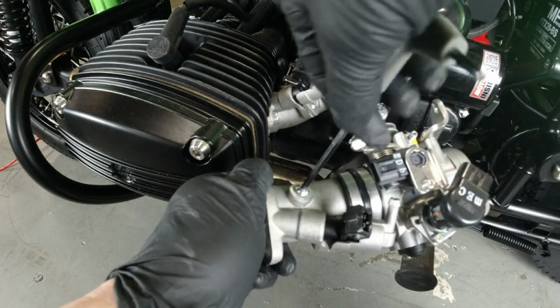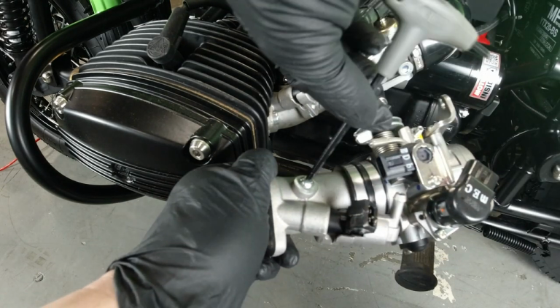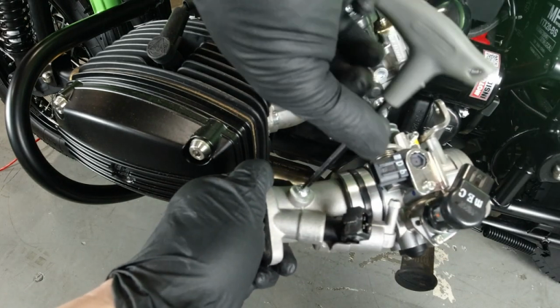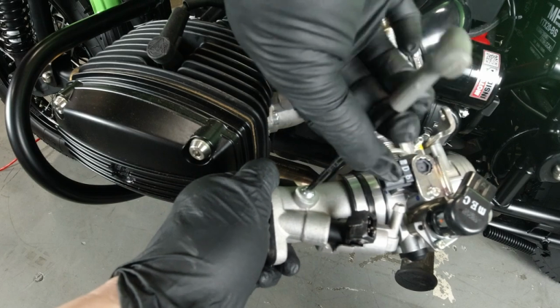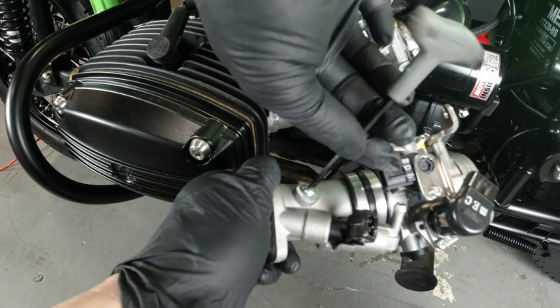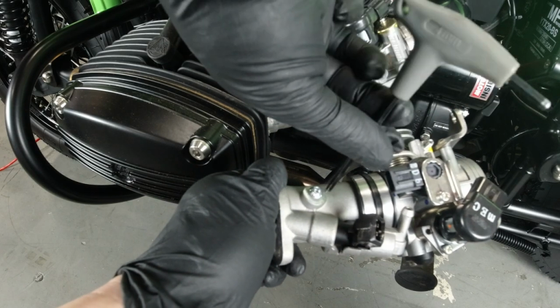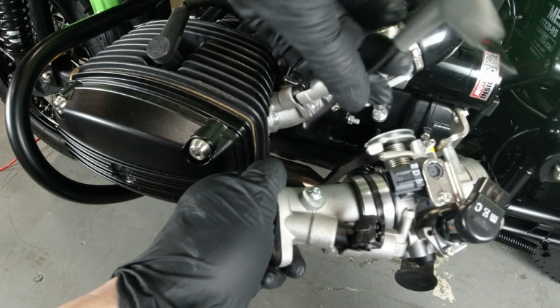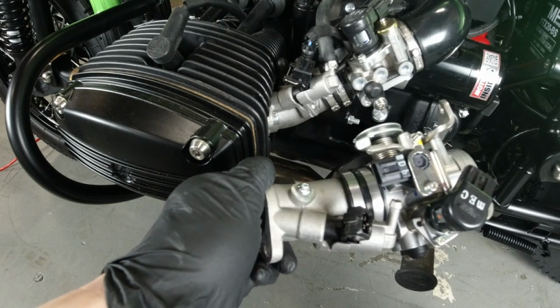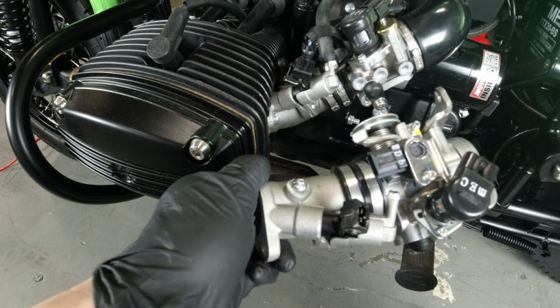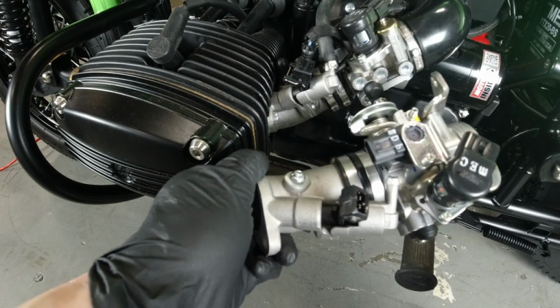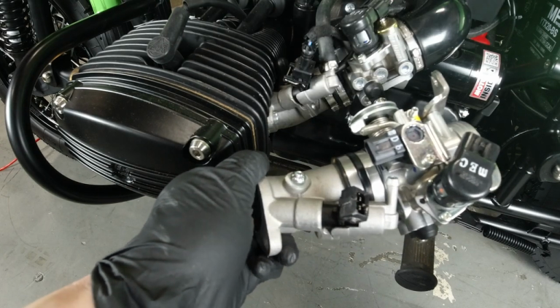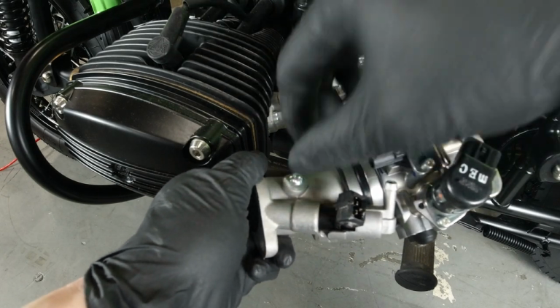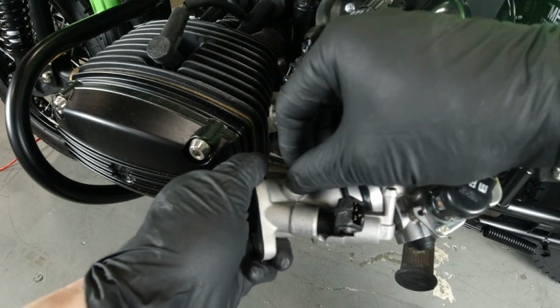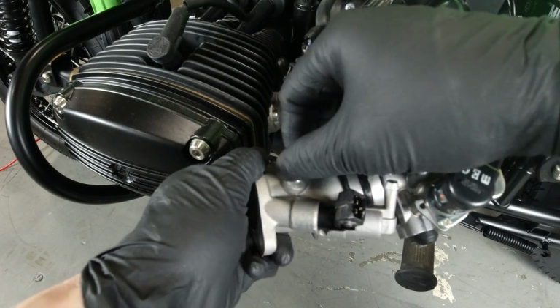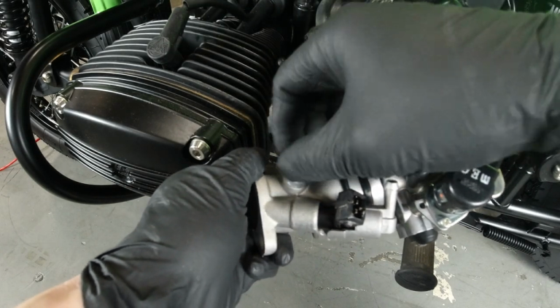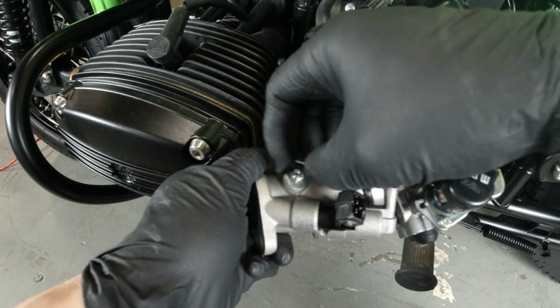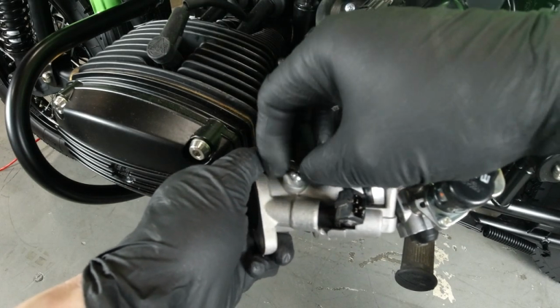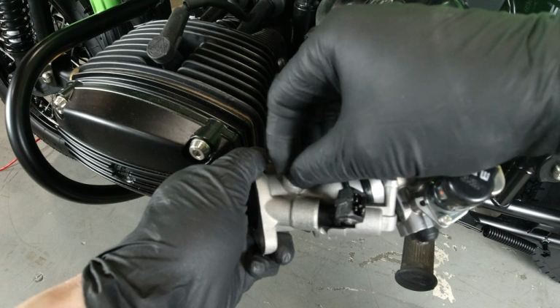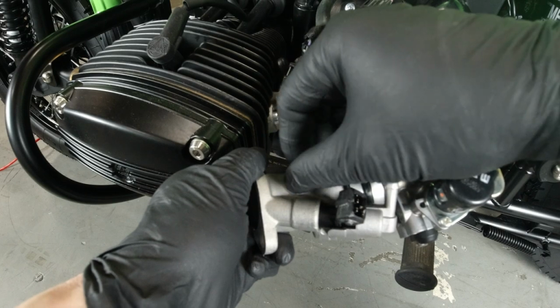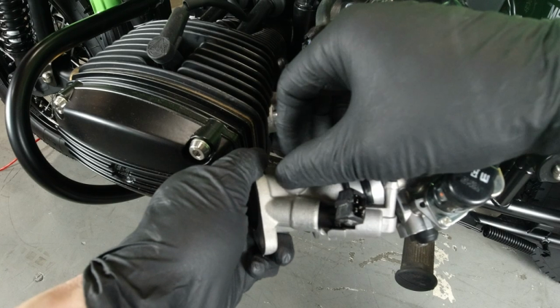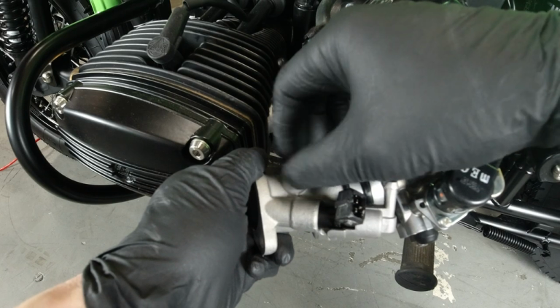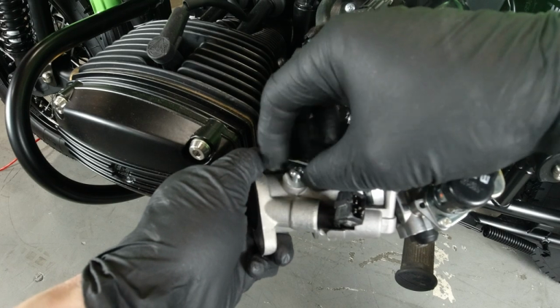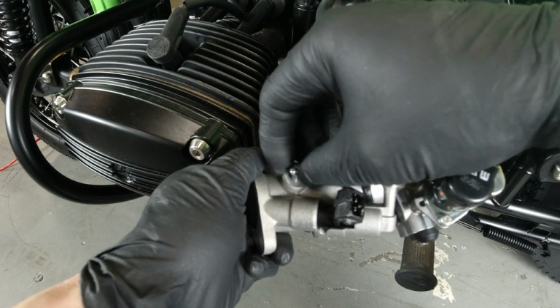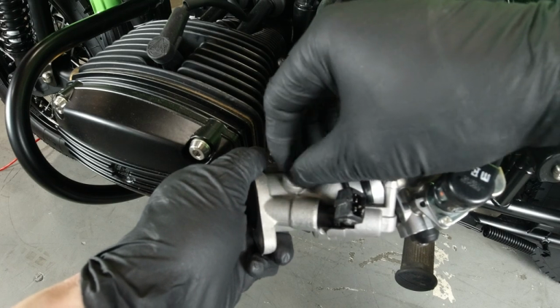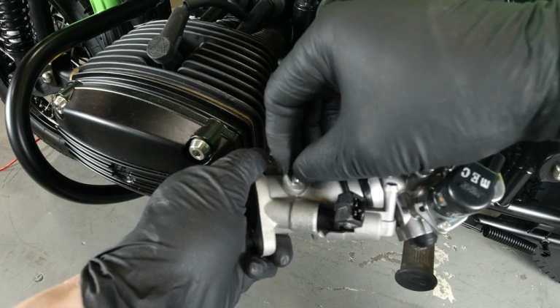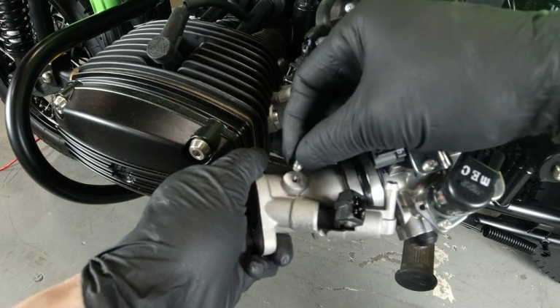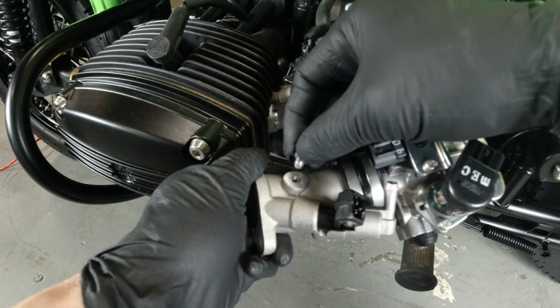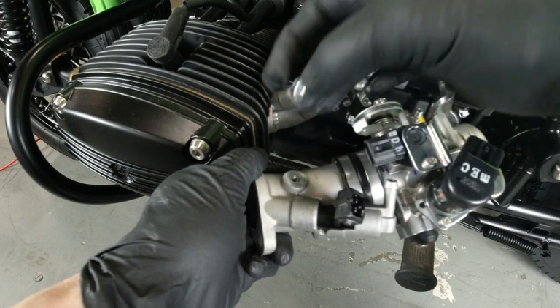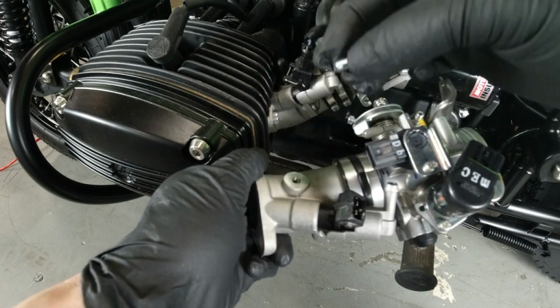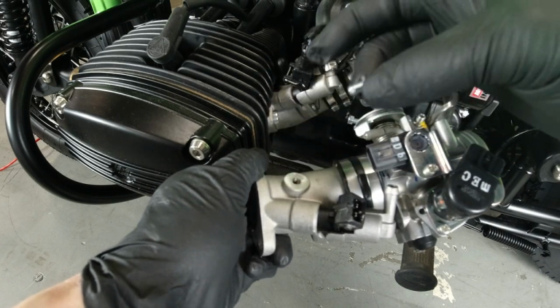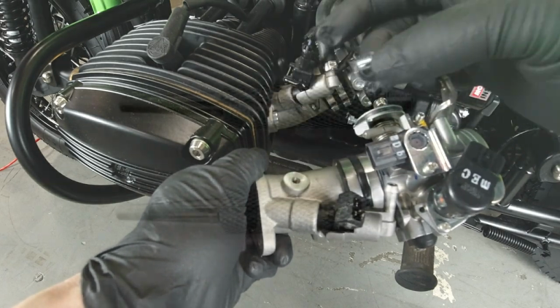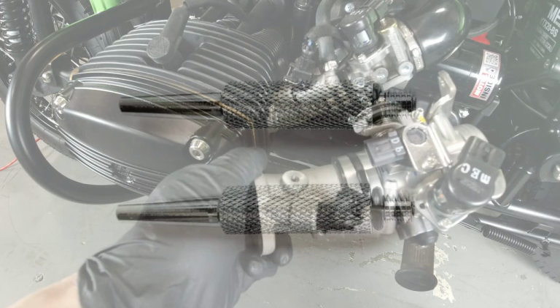Then you'll install the brass barbs of the appropriate size from your carb tune kit, or if you've purchased them separately, you can install the EZ adapter.